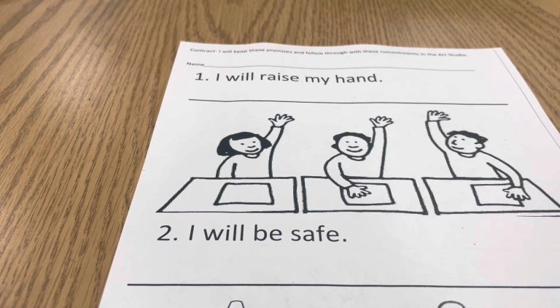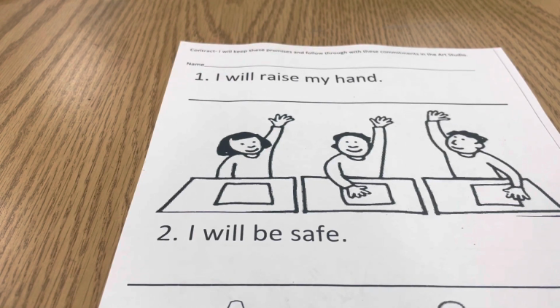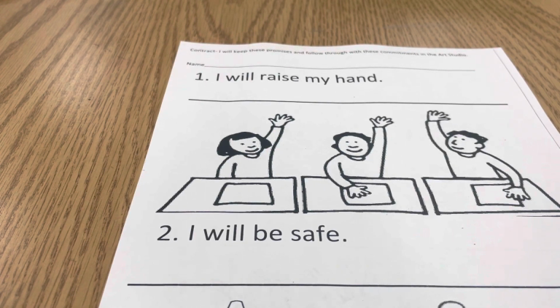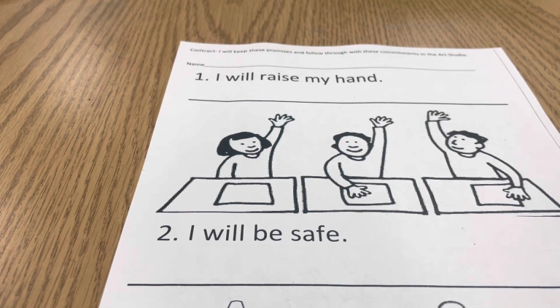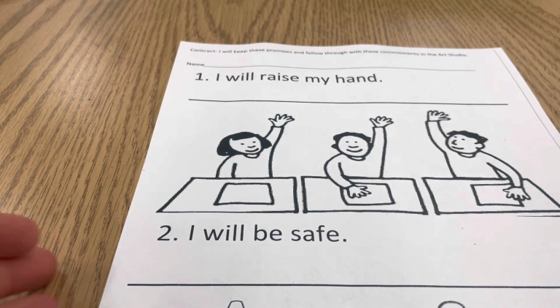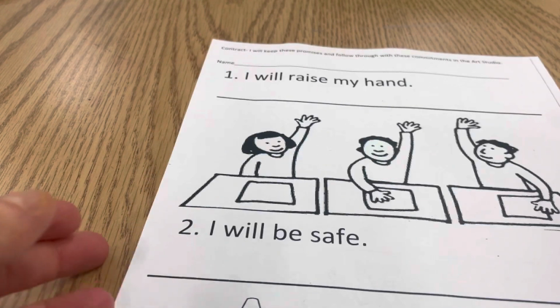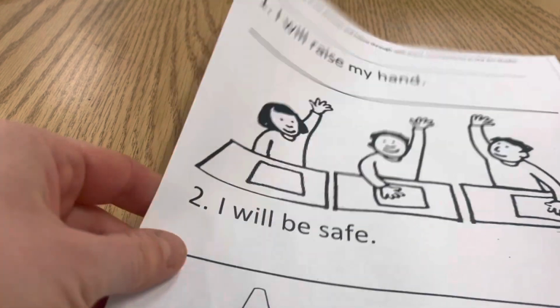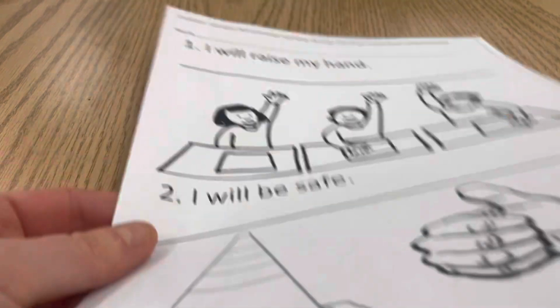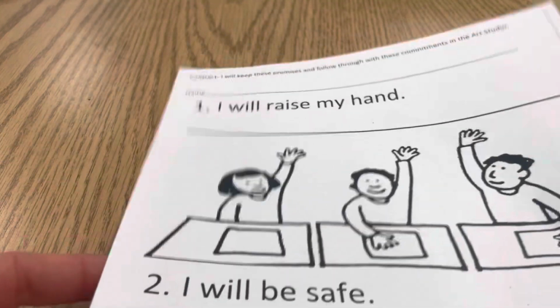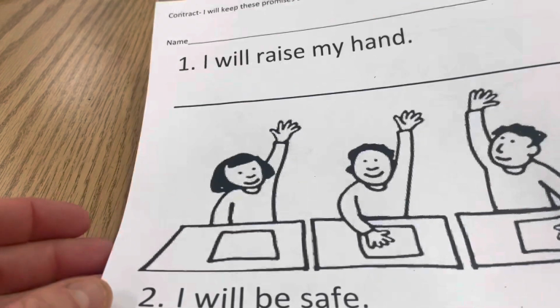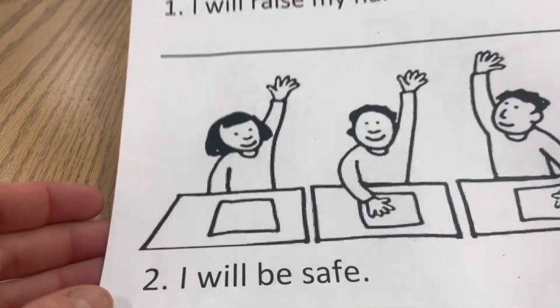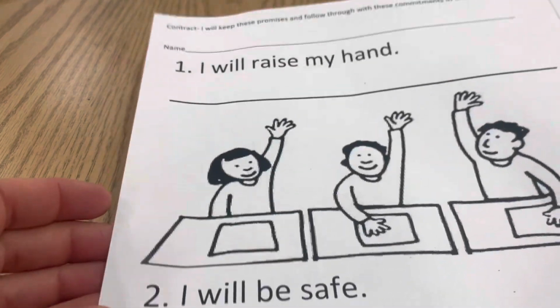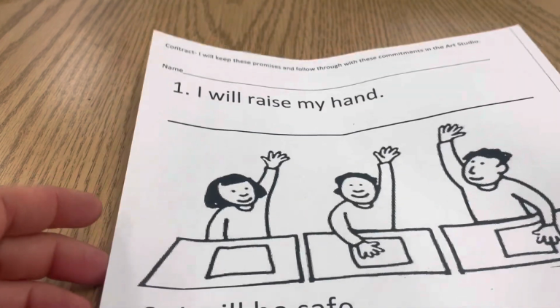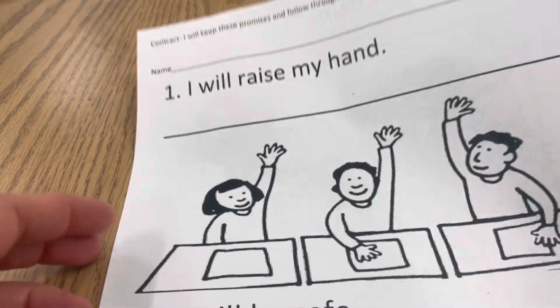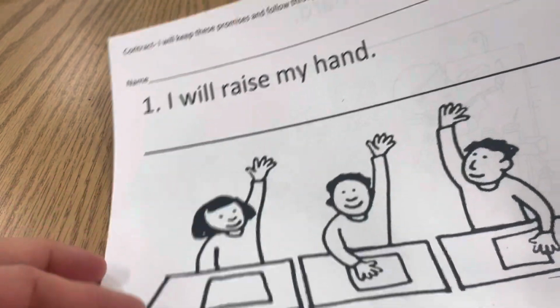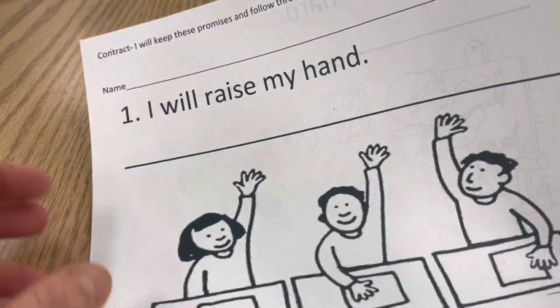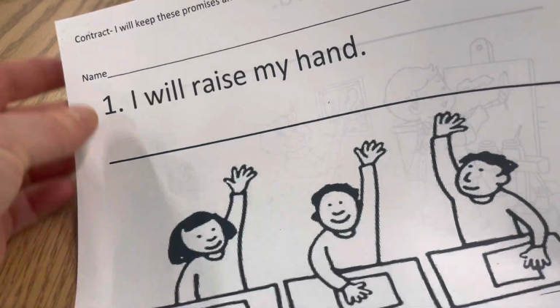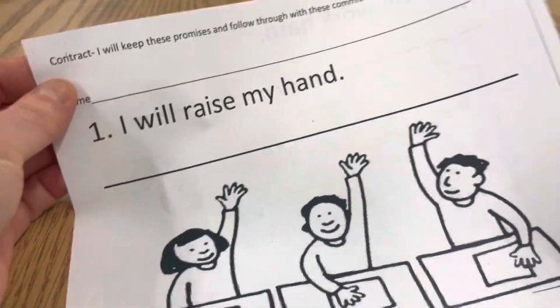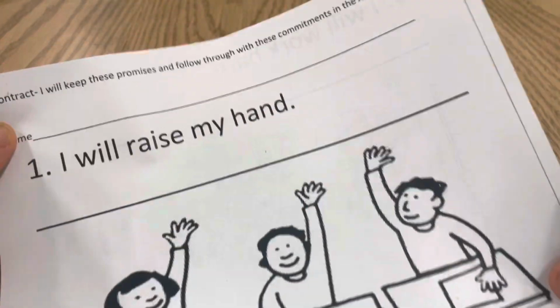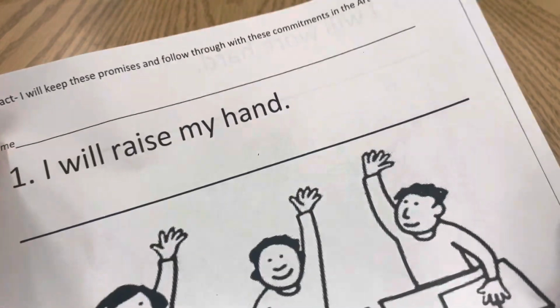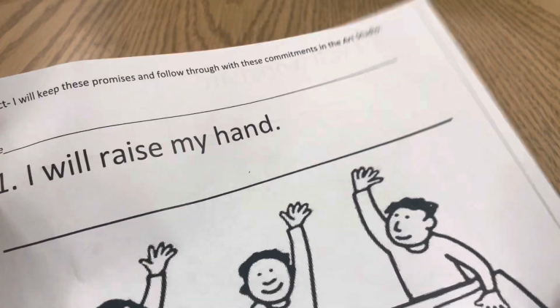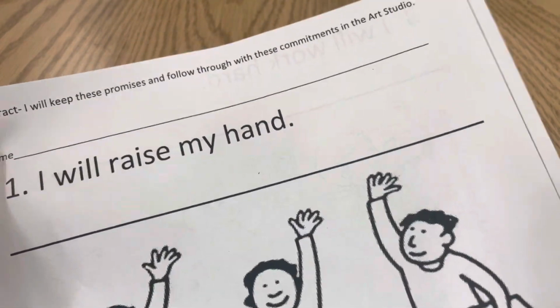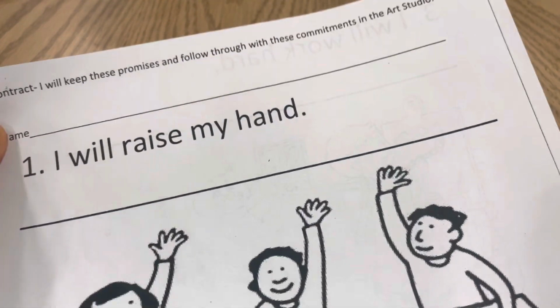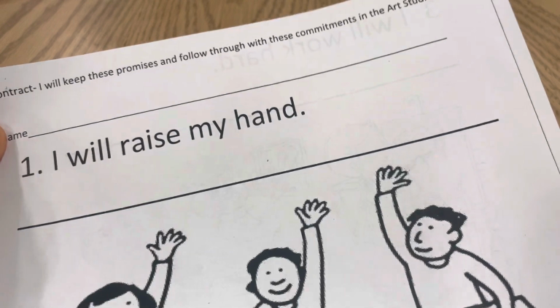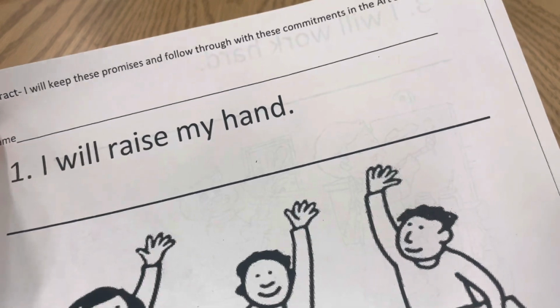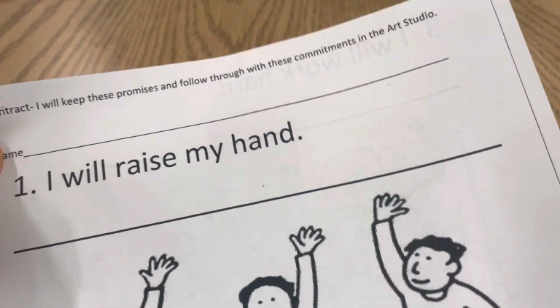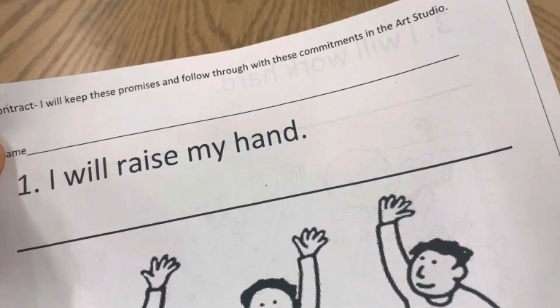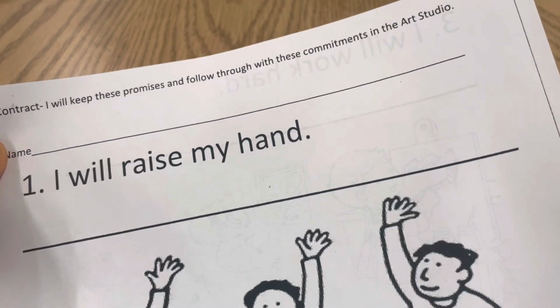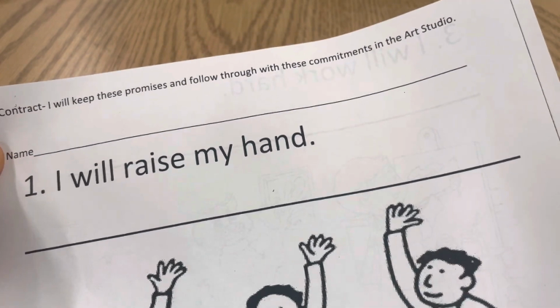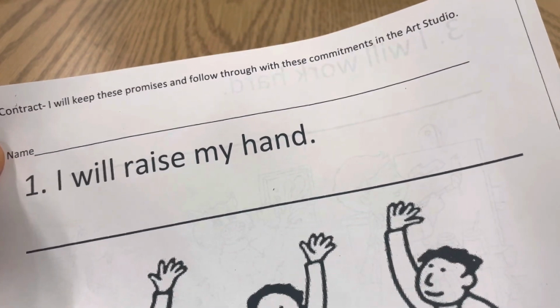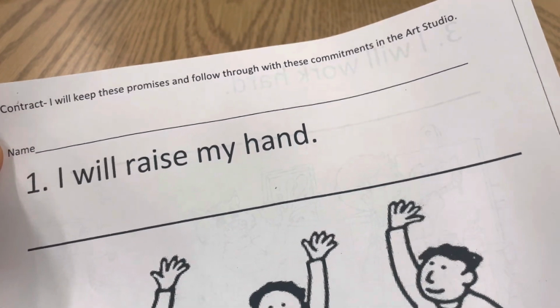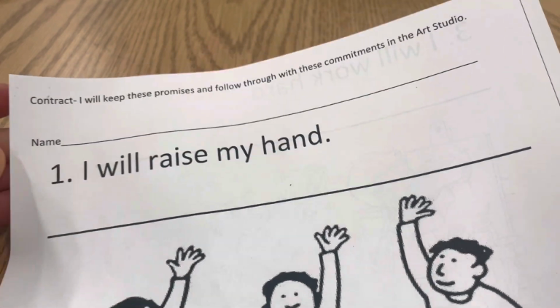Hello artists! When you're done with your poster, you will go ahead and work on this art contract. It says 'contract.' I will keep these promises and follow through with these commitments in the art studio.